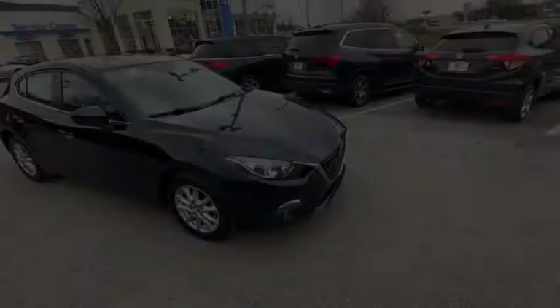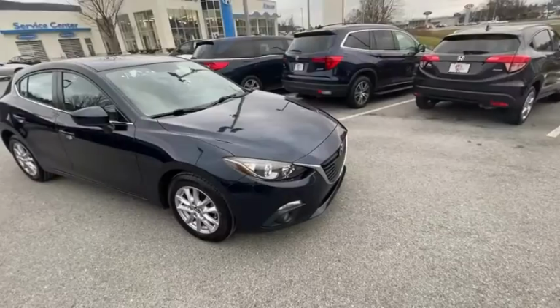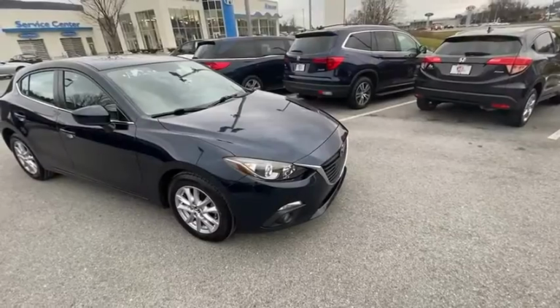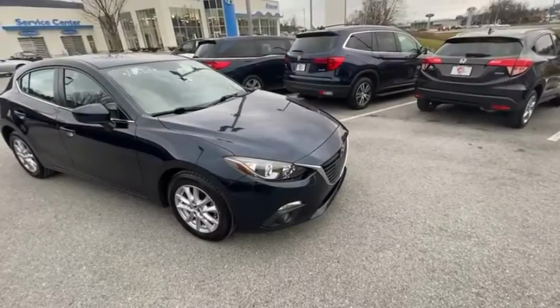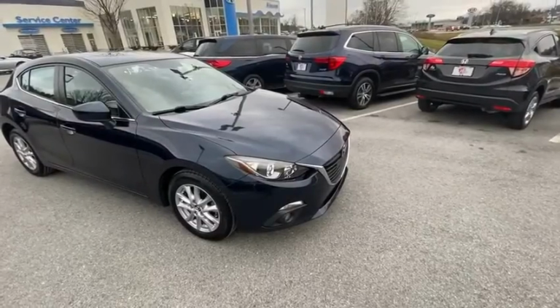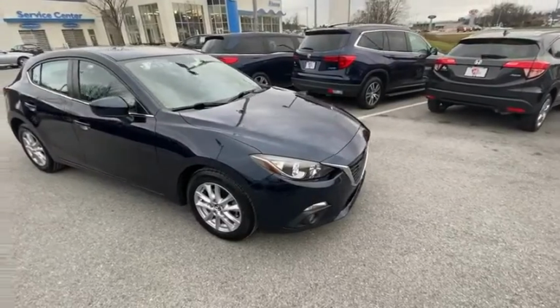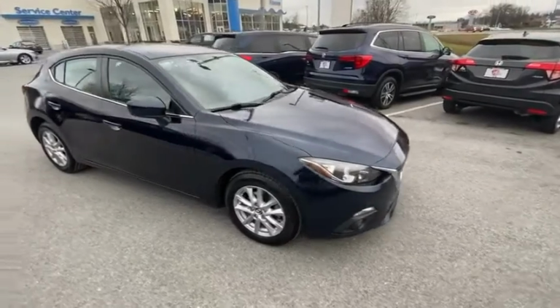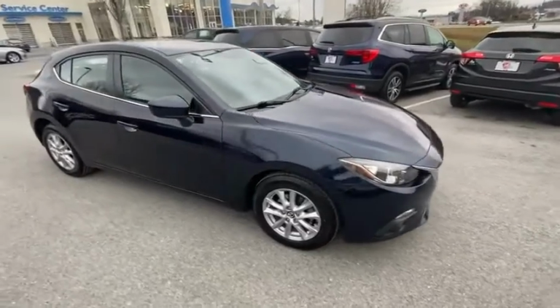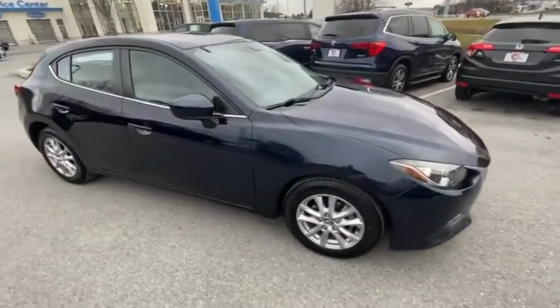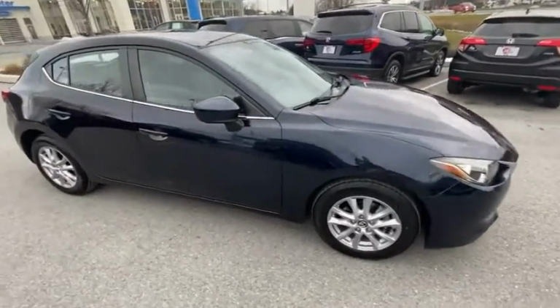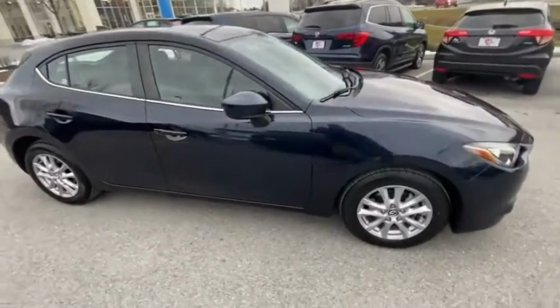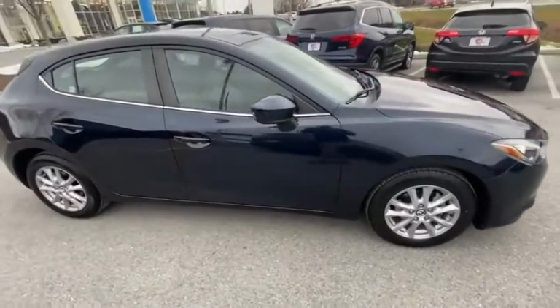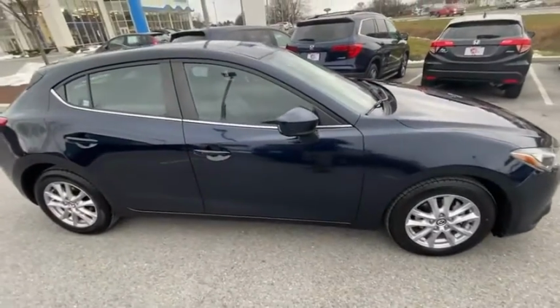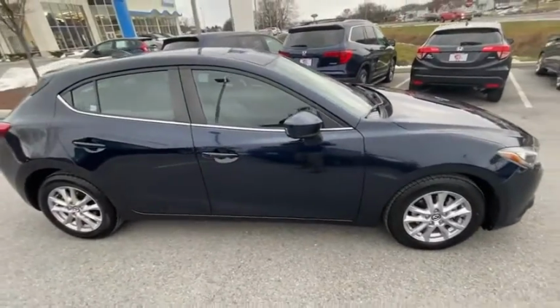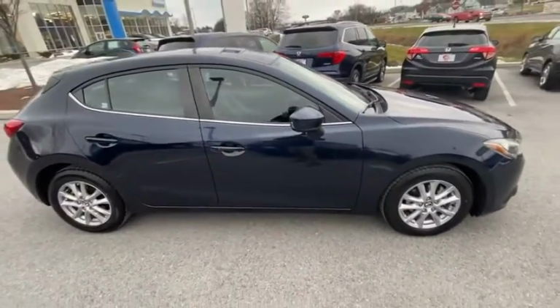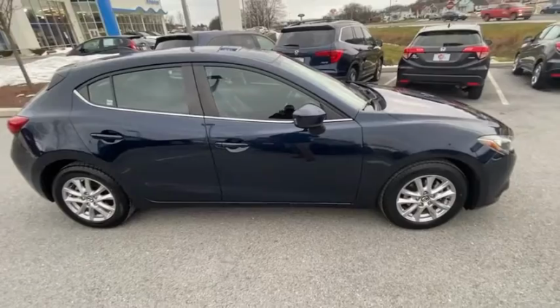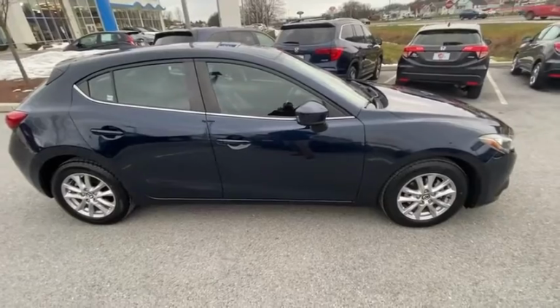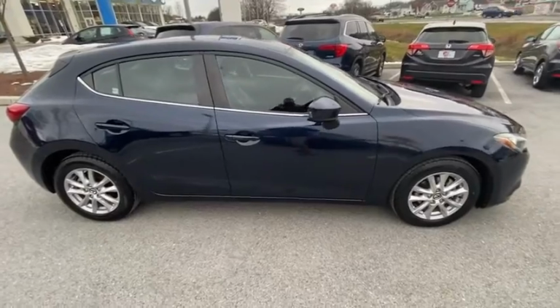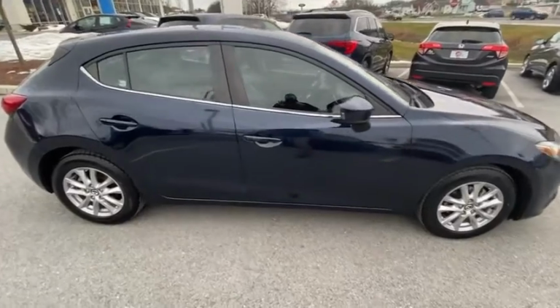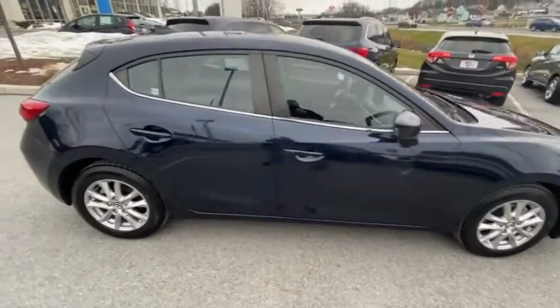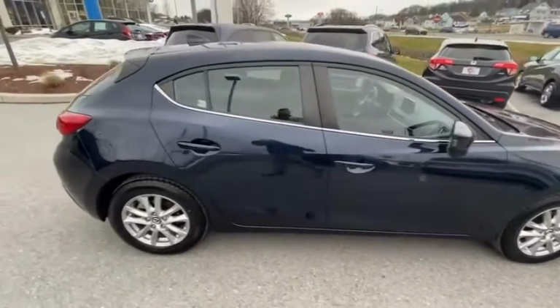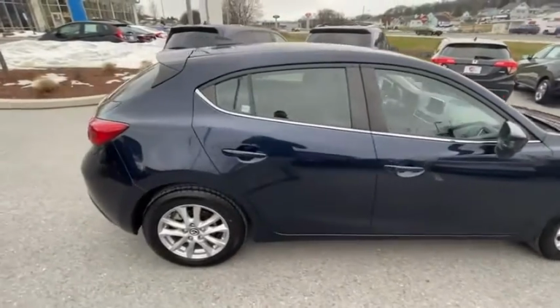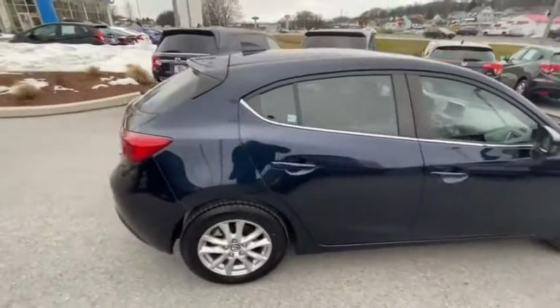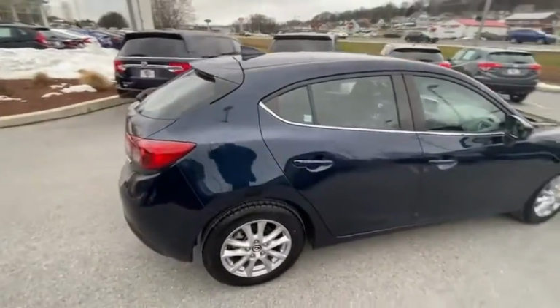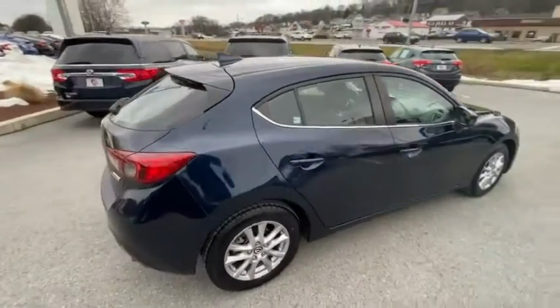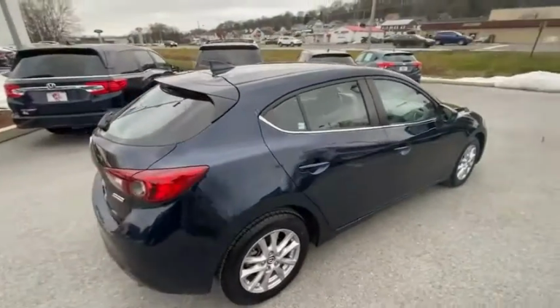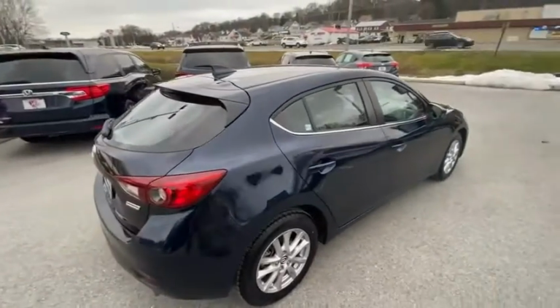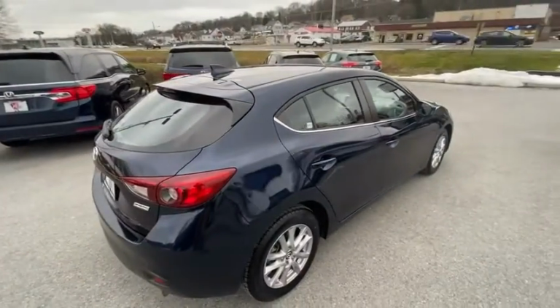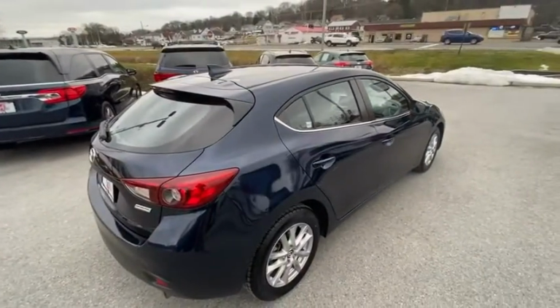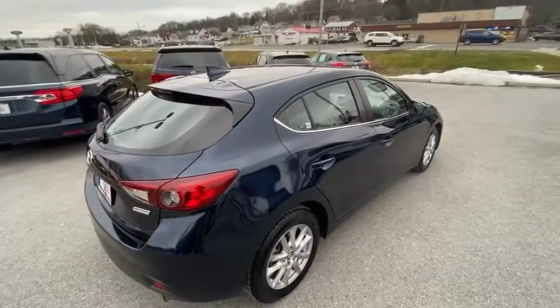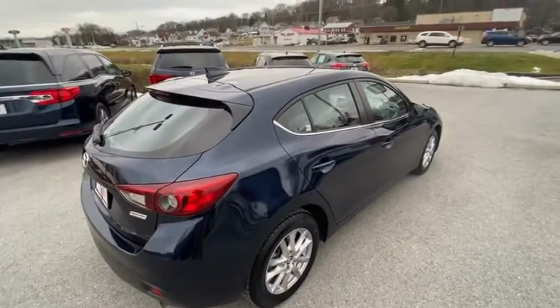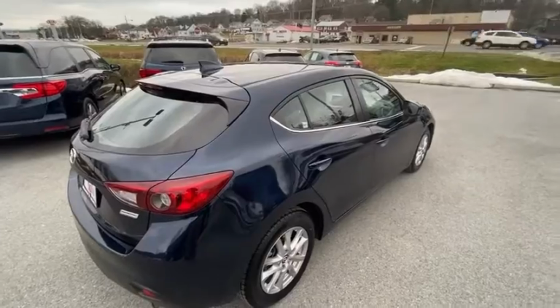Make a great choice today with the 2016 Mazda 3. A 2010 Car and Driver's 10 Best Award winner, the Mazda 3 meets your vehicle wants and needs.